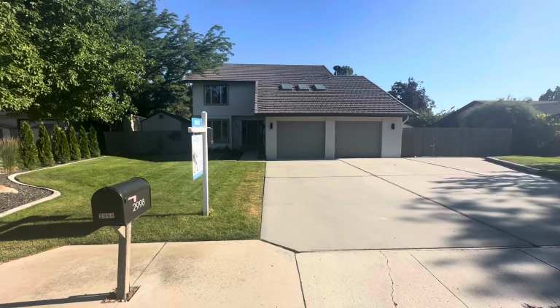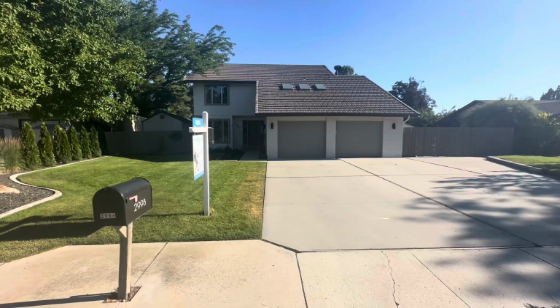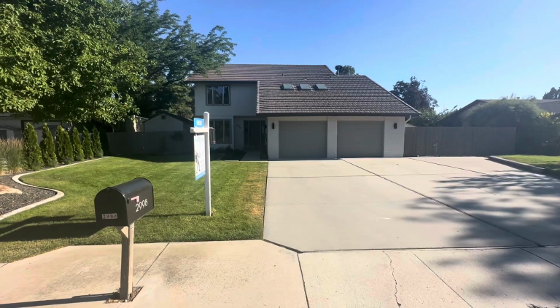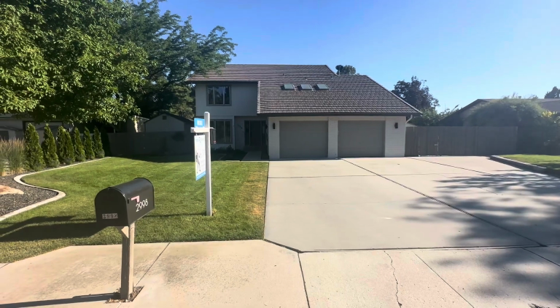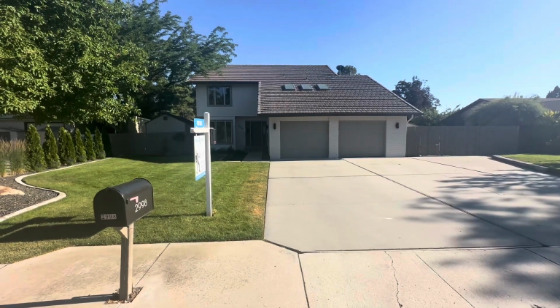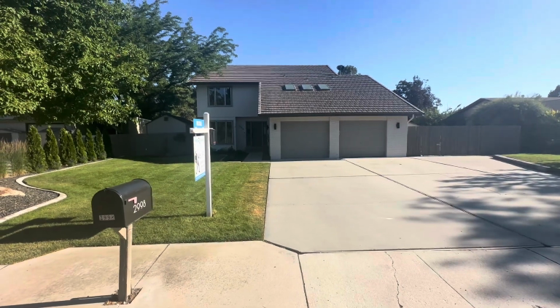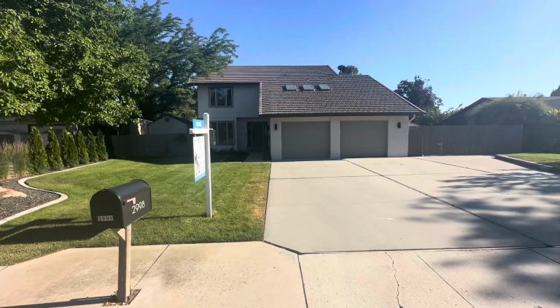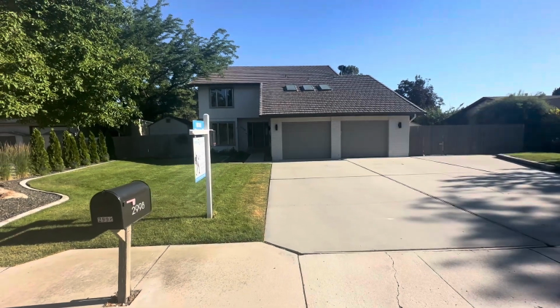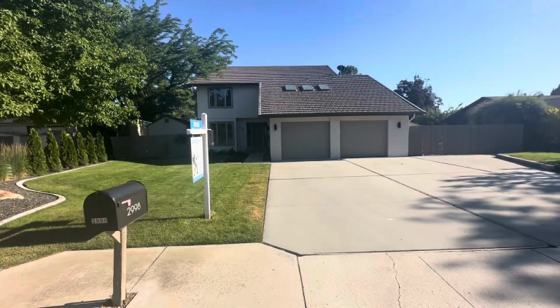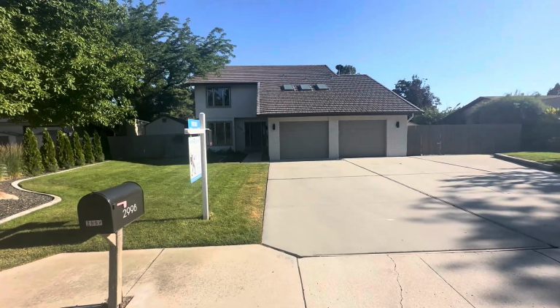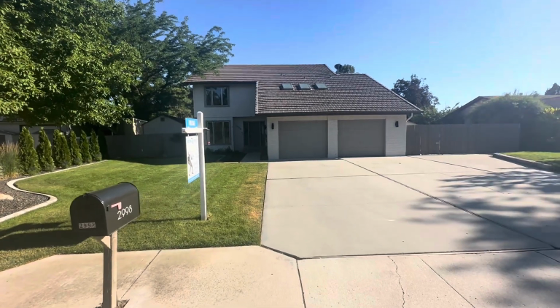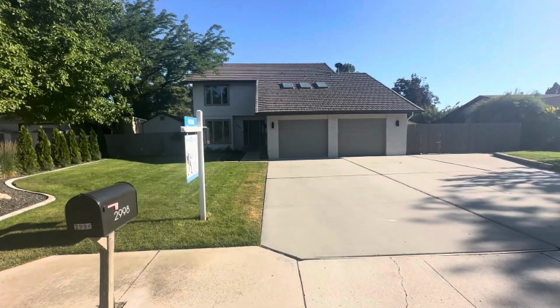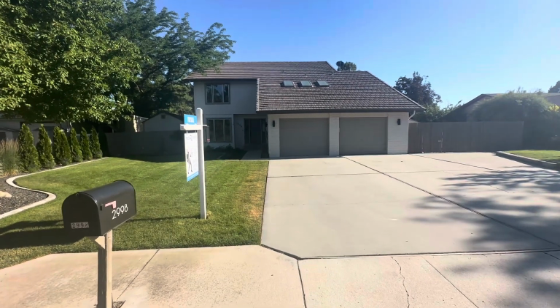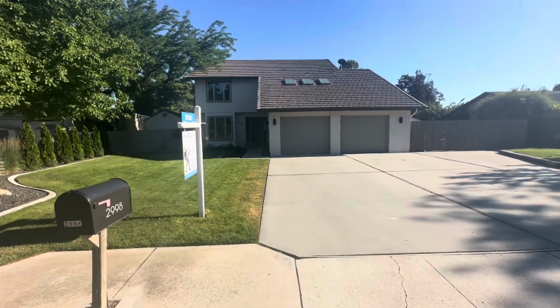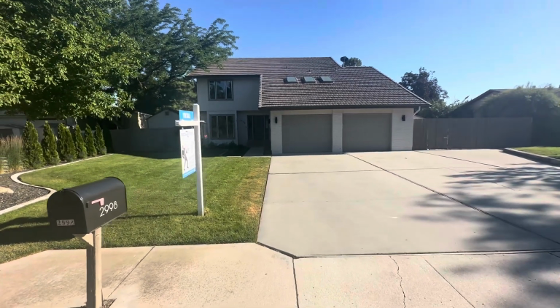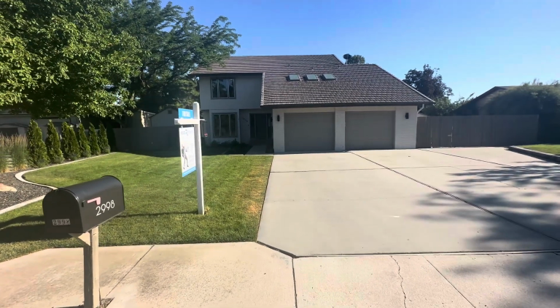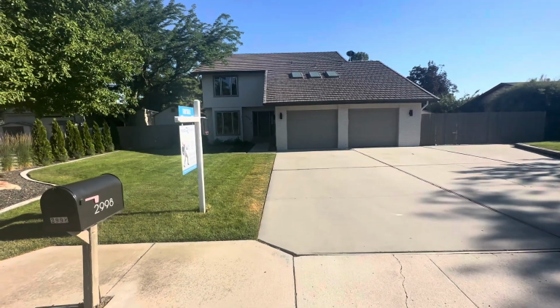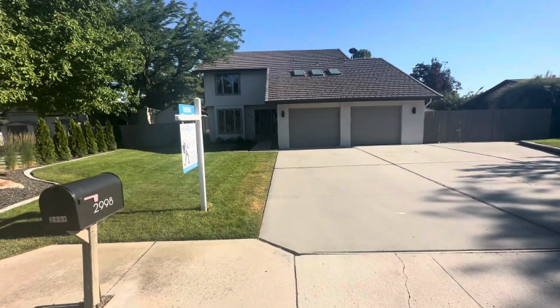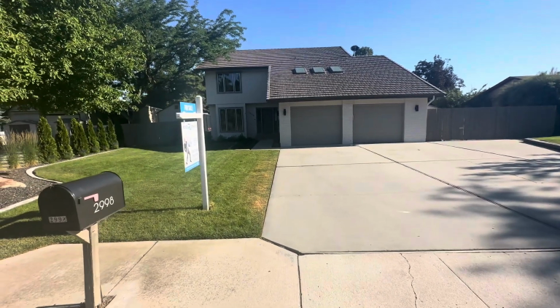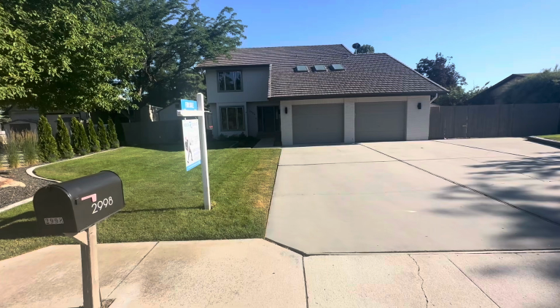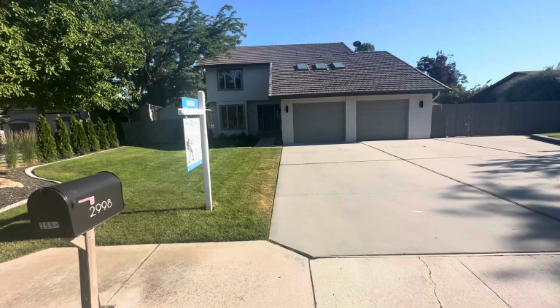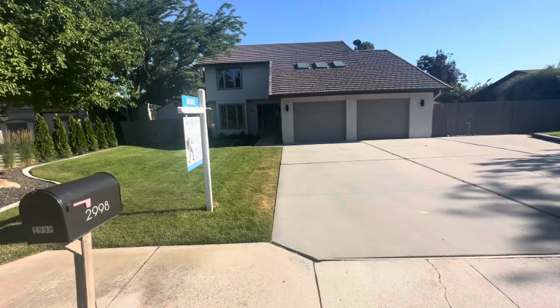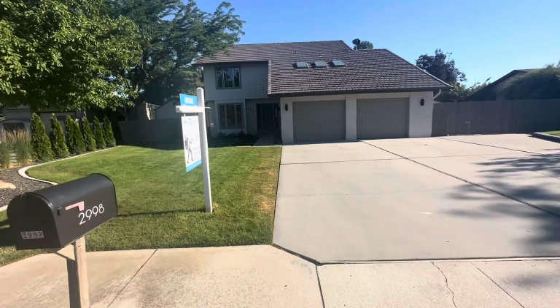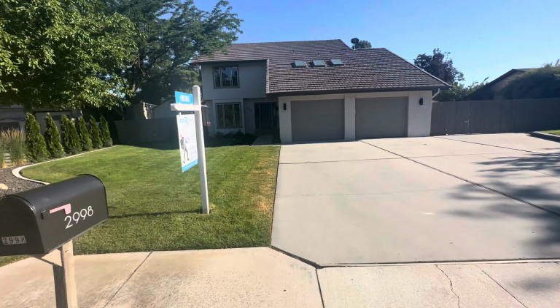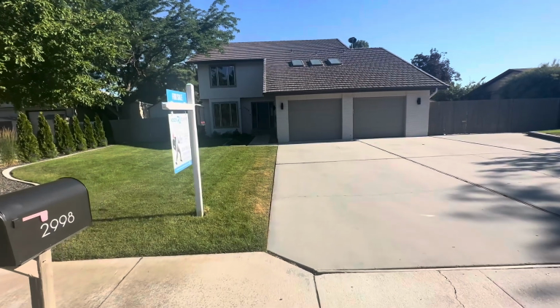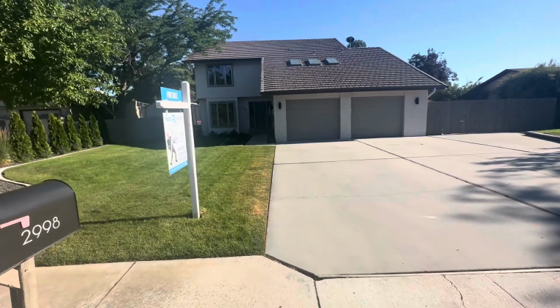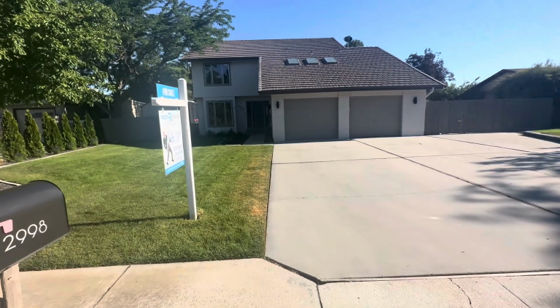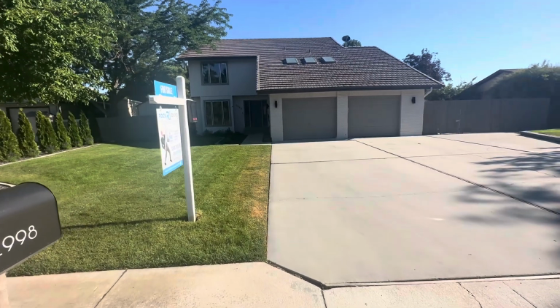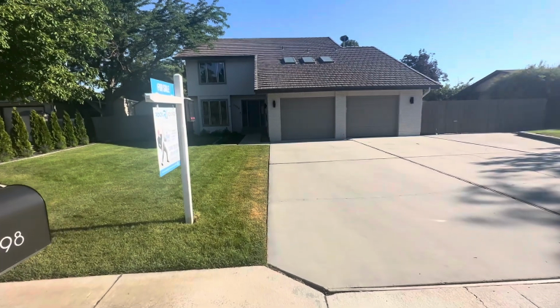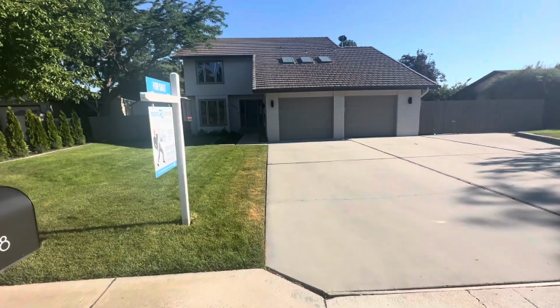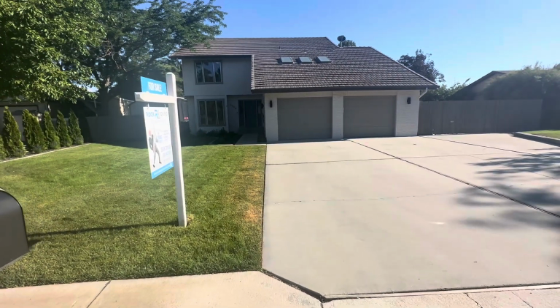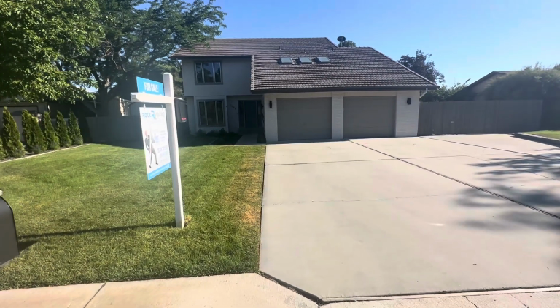Good afternoon. I'm Sean Taylor with Silver Creek Realty Group, and I want to welcome you to 2998 East Springwood Drive in Meridian, Idaho.